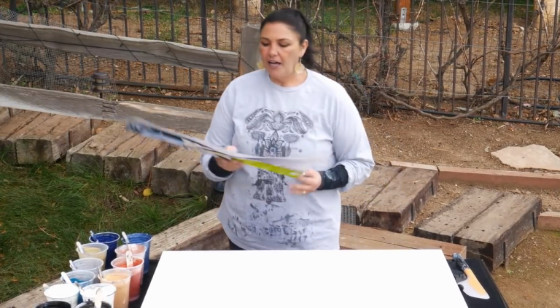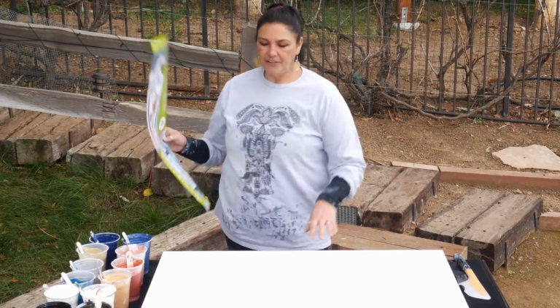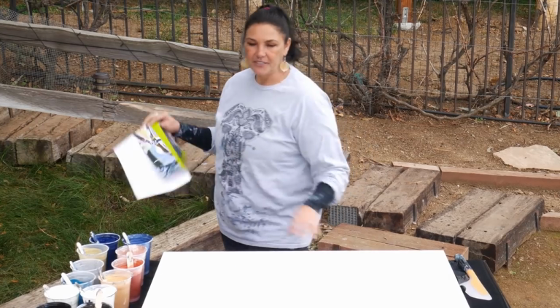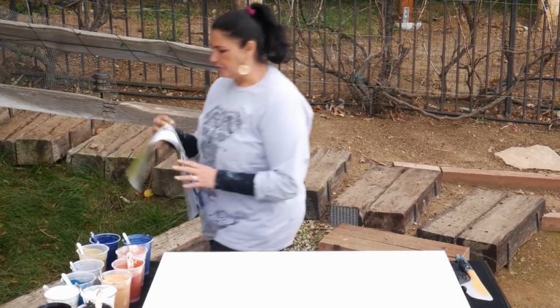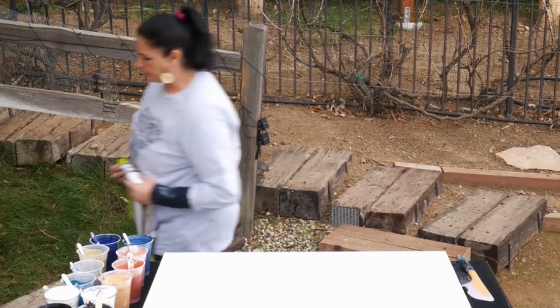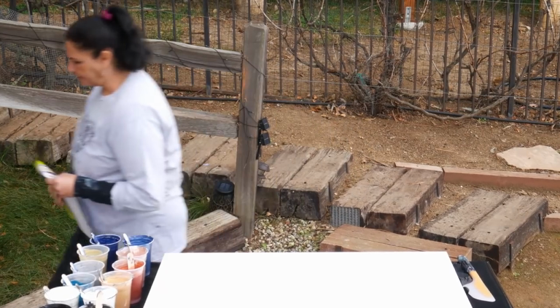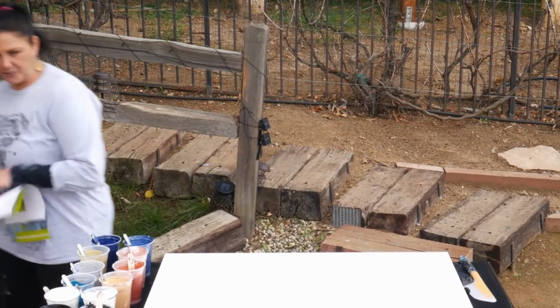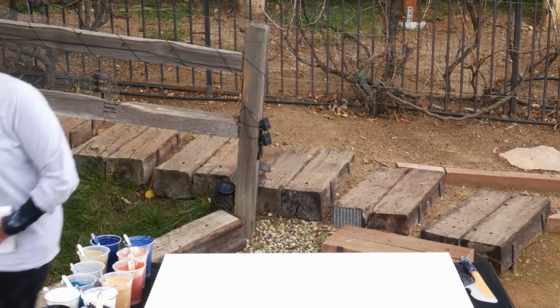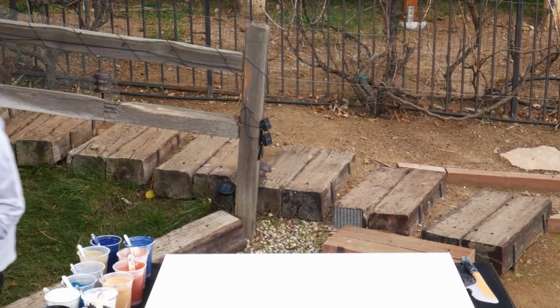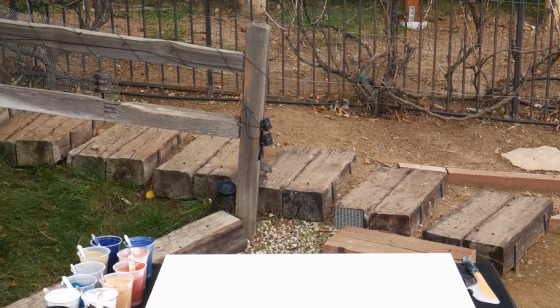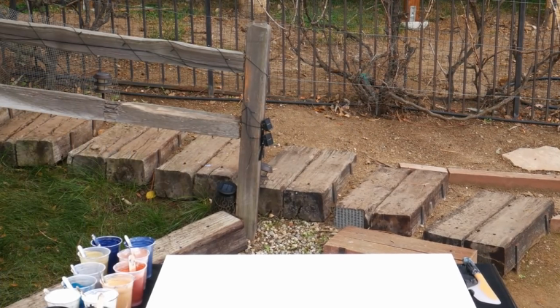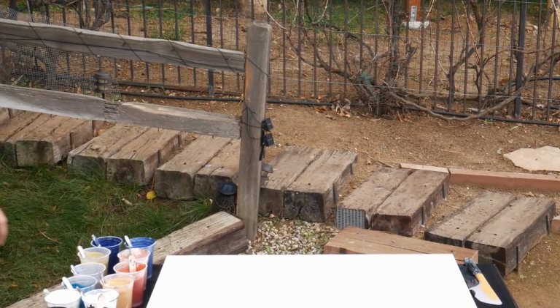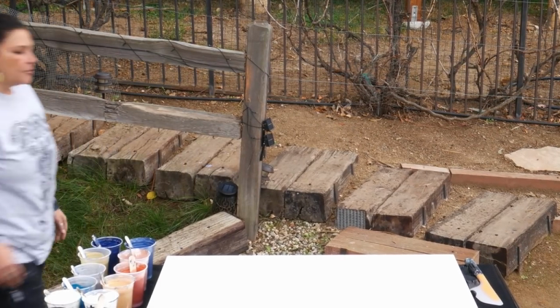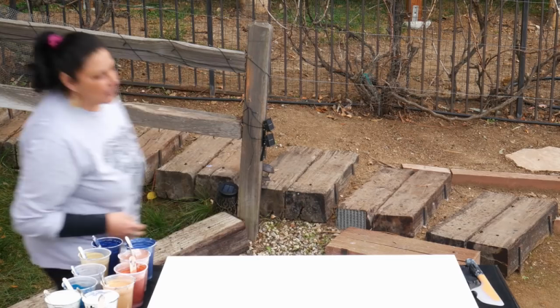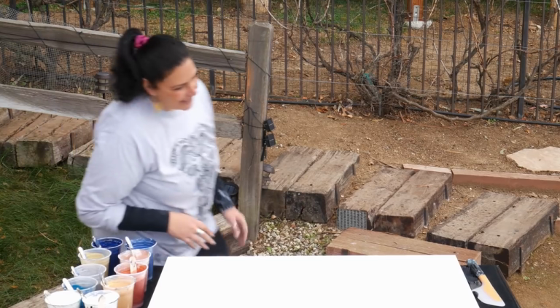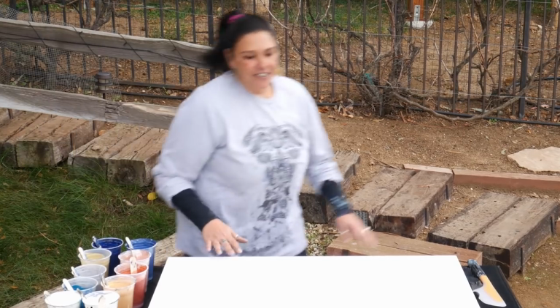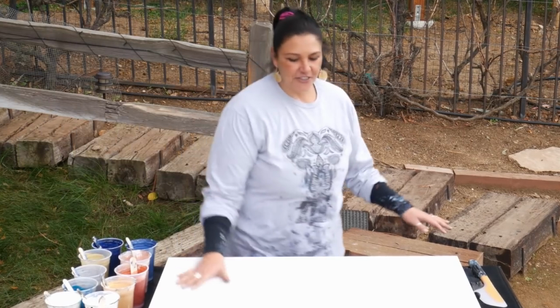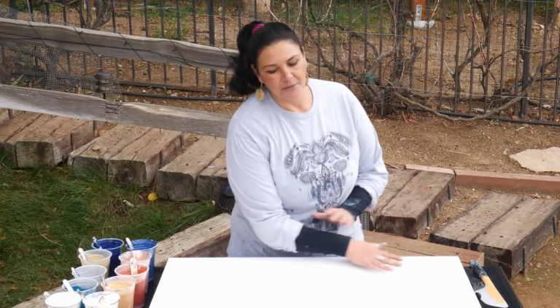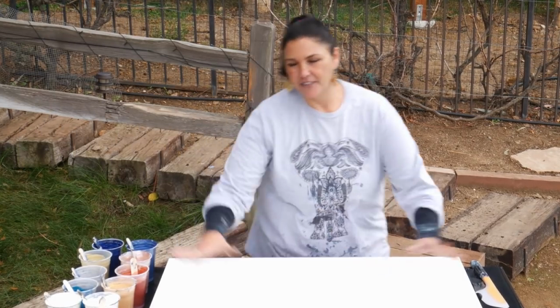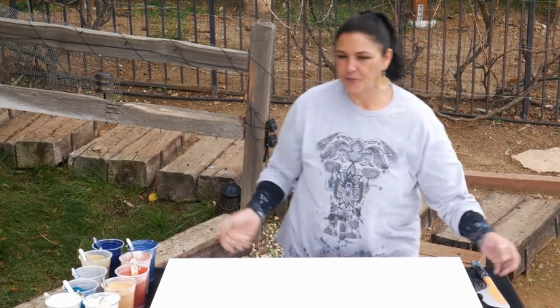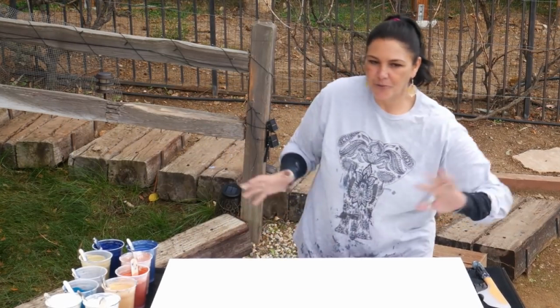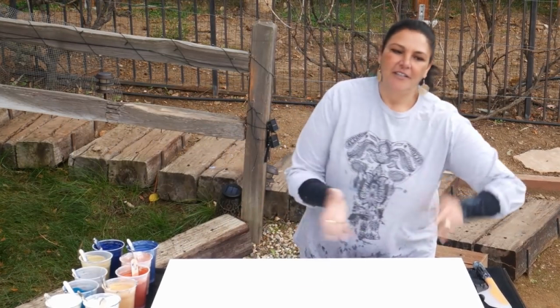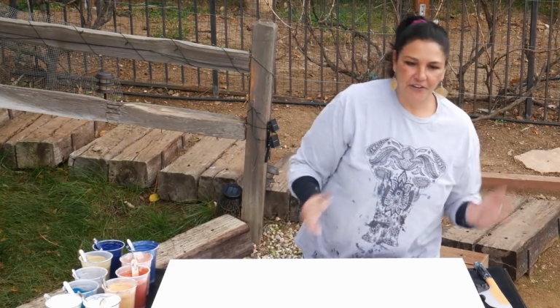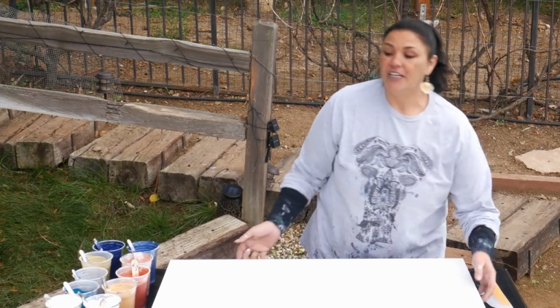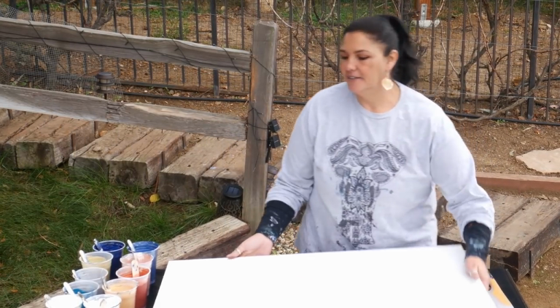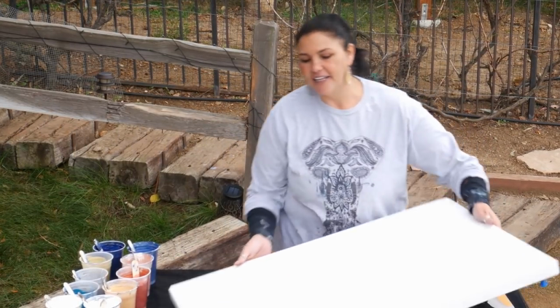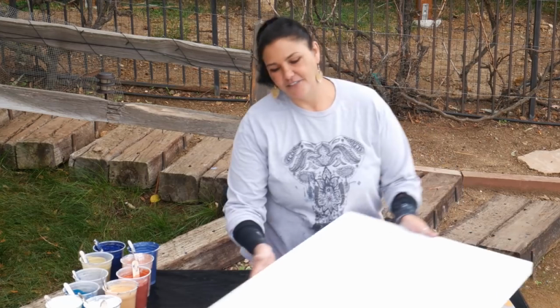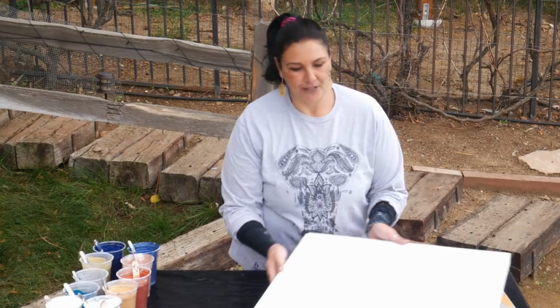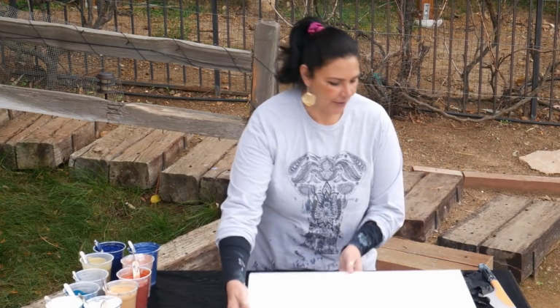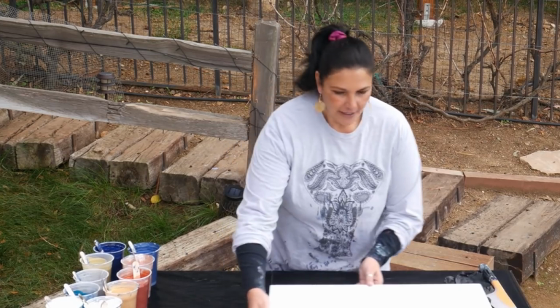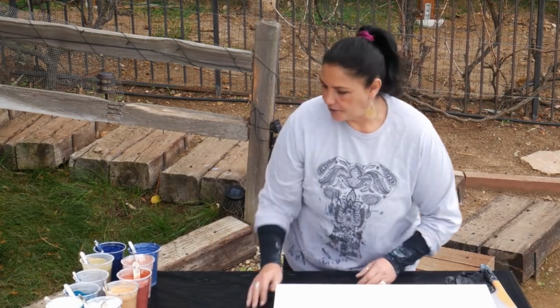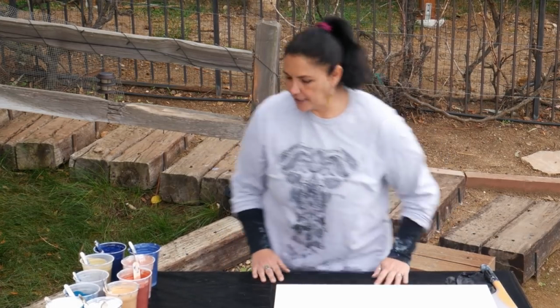I really miss these 24 by 36s. I've been doing a lot of the 24 by 24s and 20 by 20s and there's just something about having this much room. It's very freeing. I like it. Very liberating. Anyway, so colors.